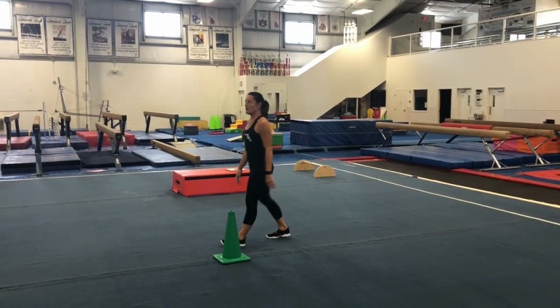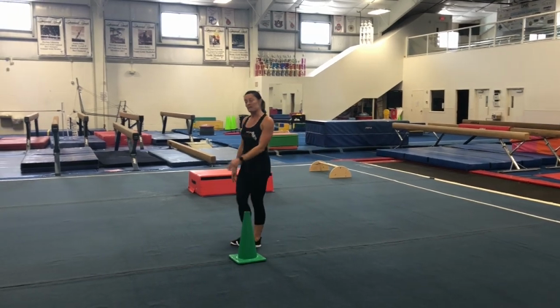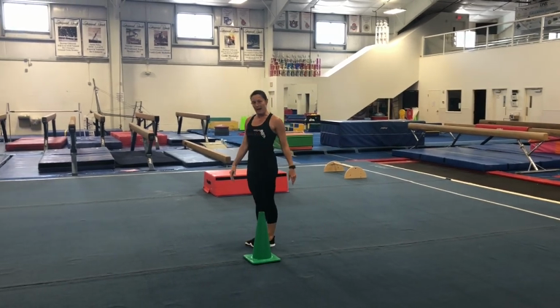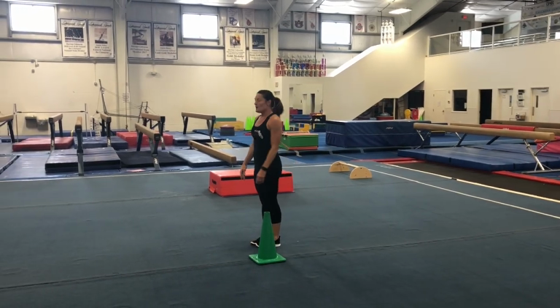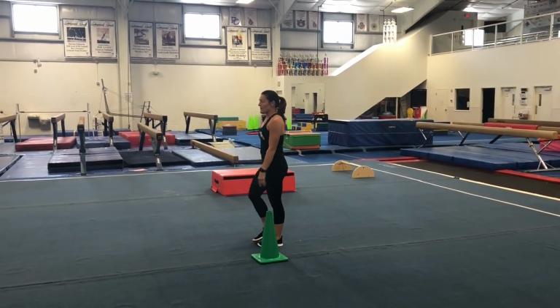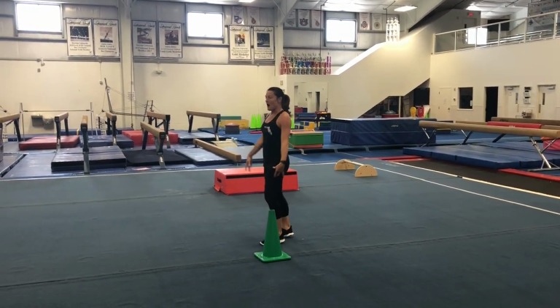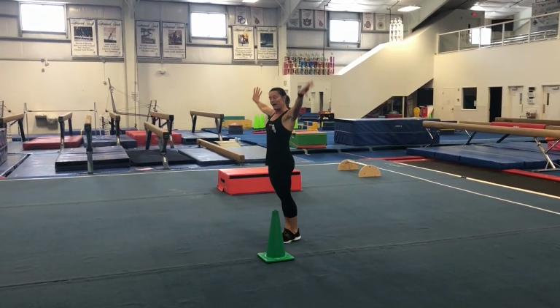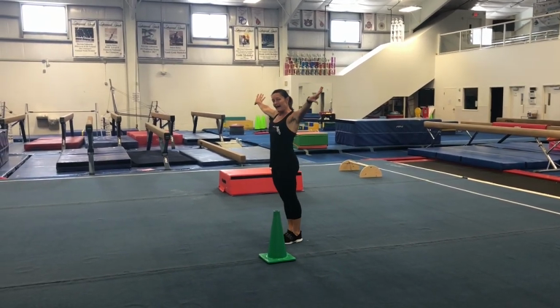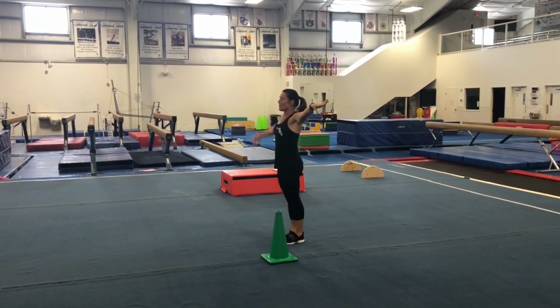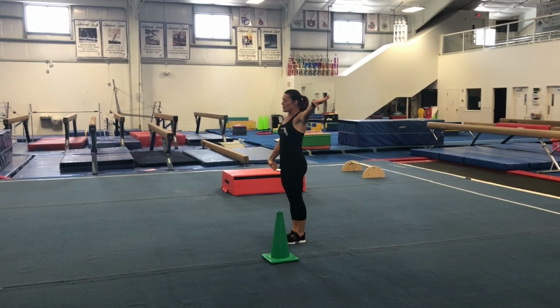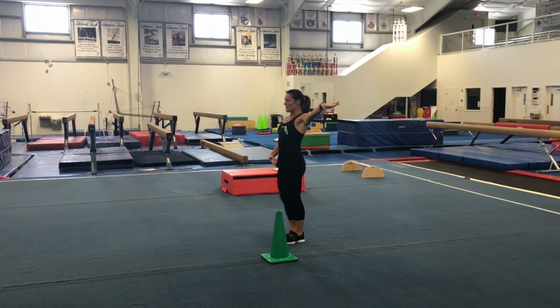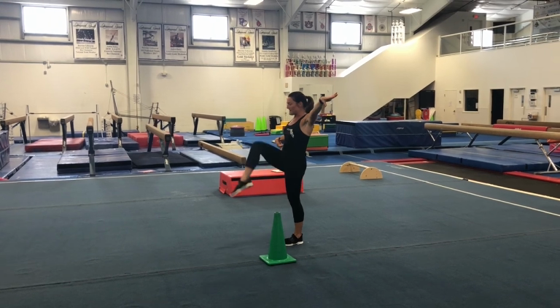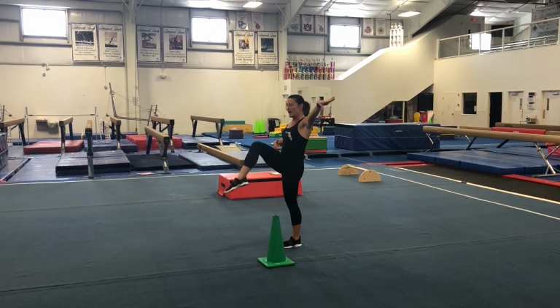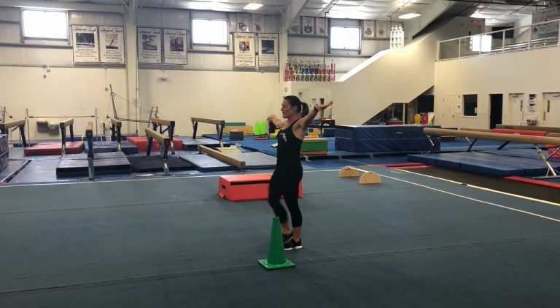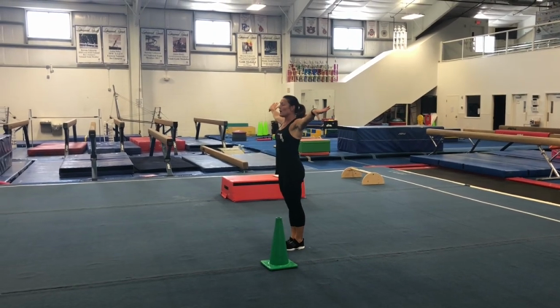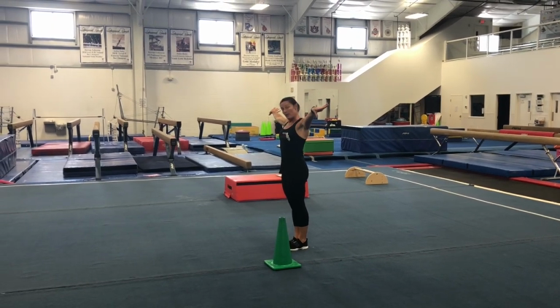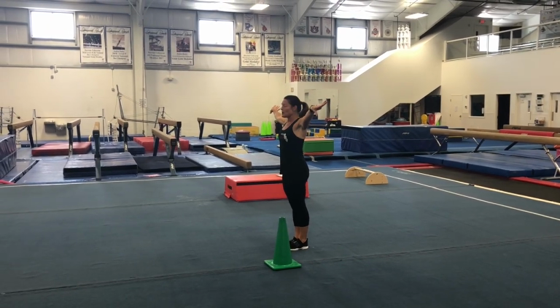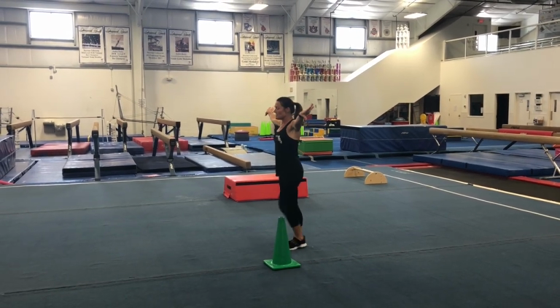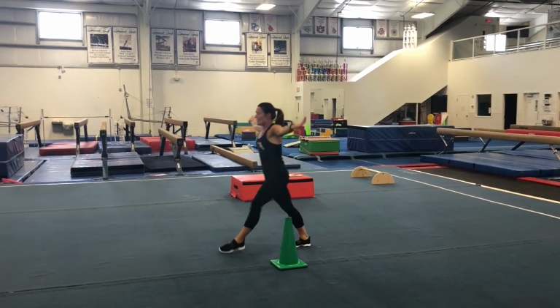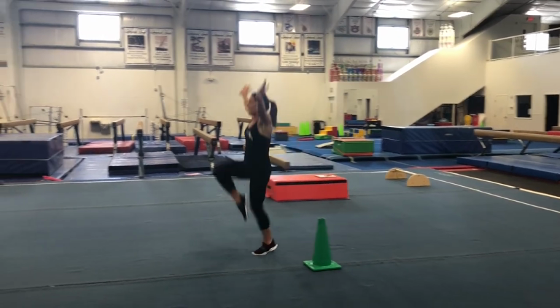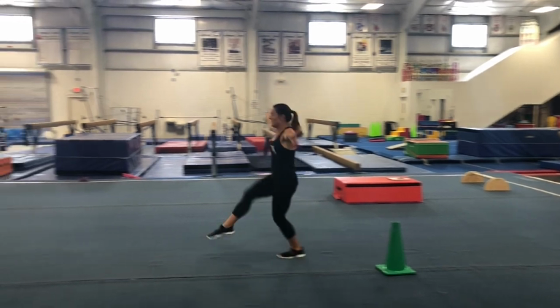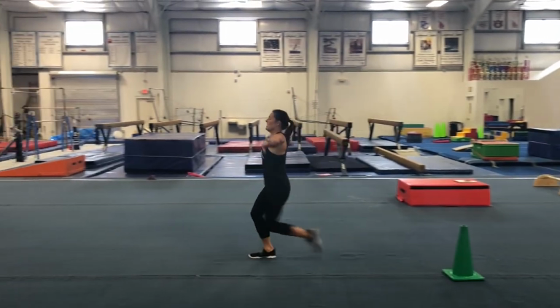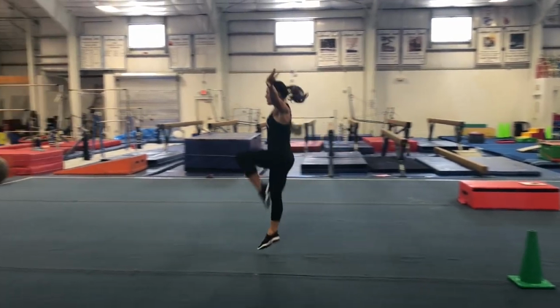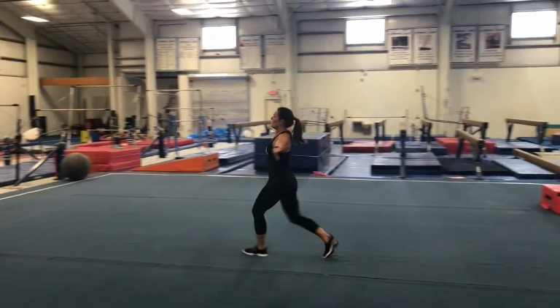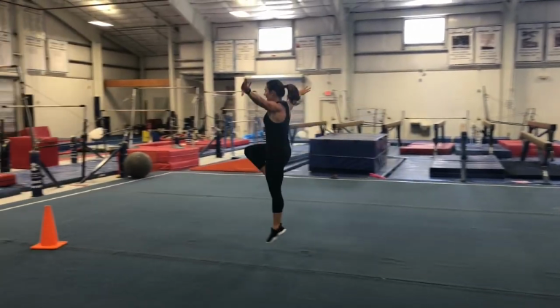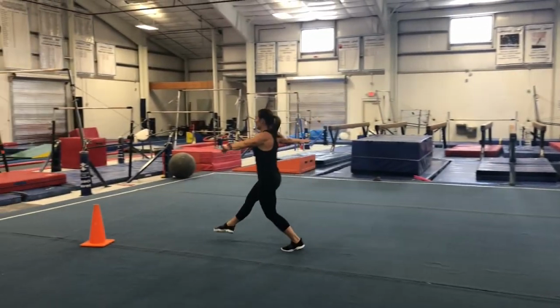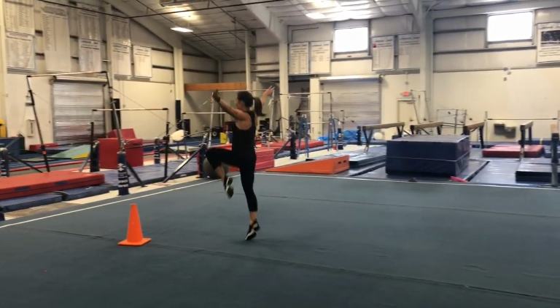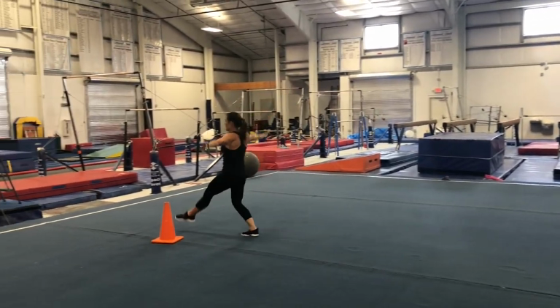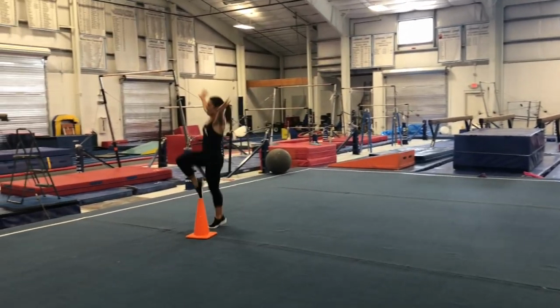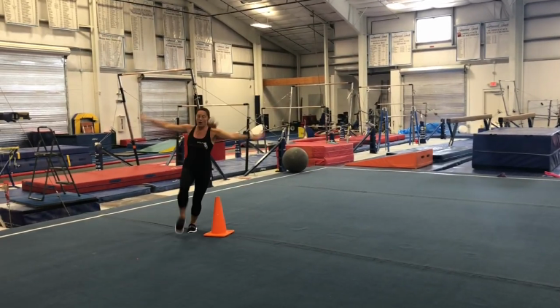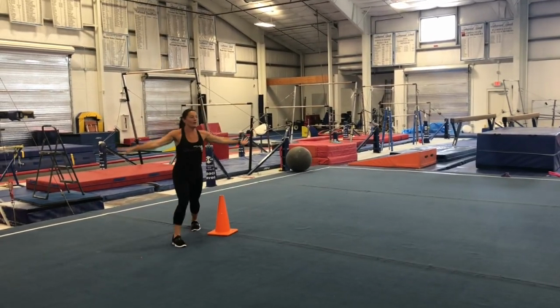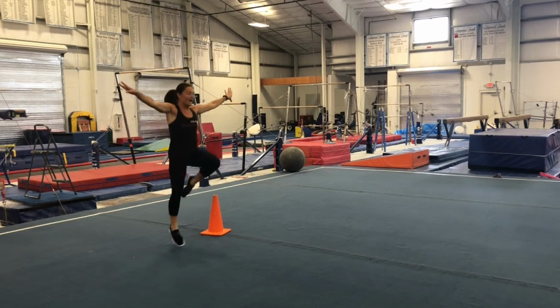Now we're going to do some skipping. Make sure our arms are out again, and we're going to make sure that we lift our knees up really high off the floor. Try and point your toes — knees up, touch your toe to your knee — all the way around.